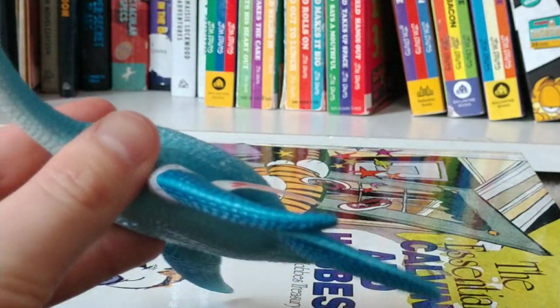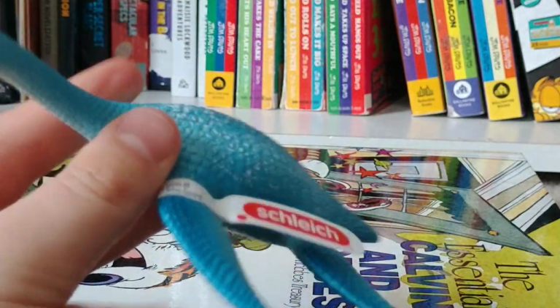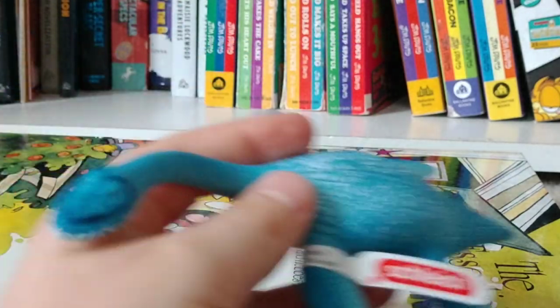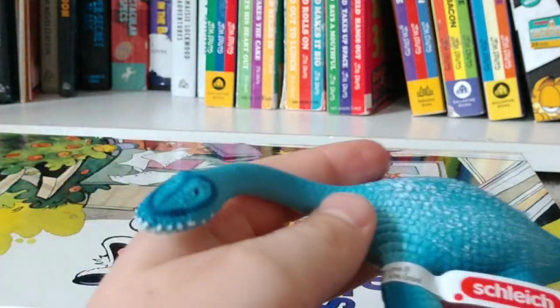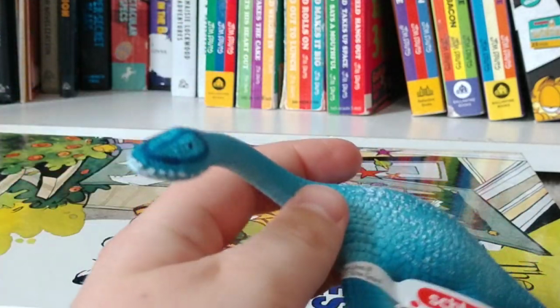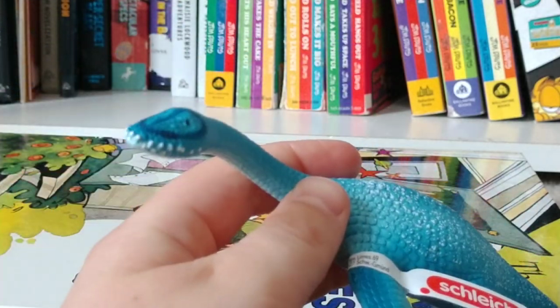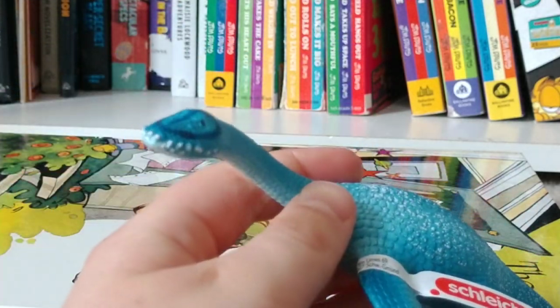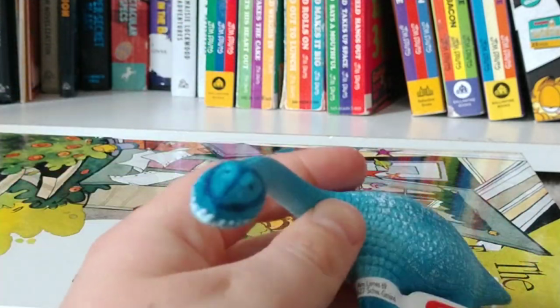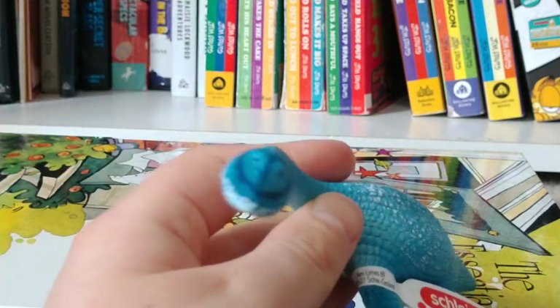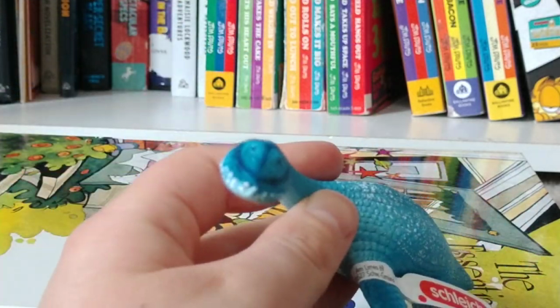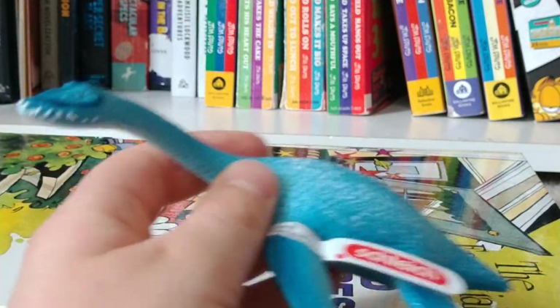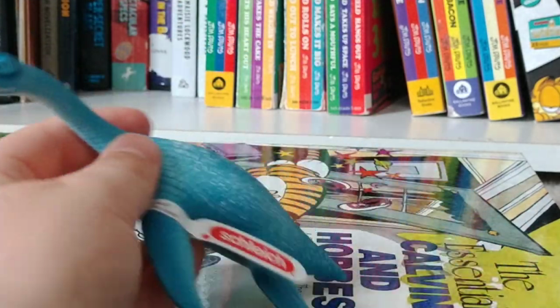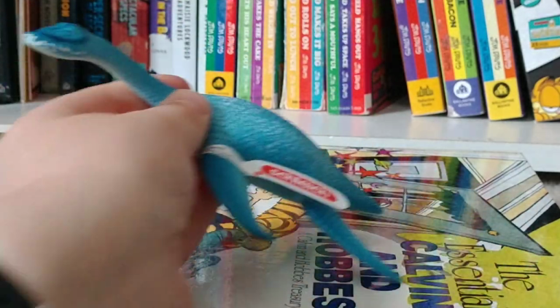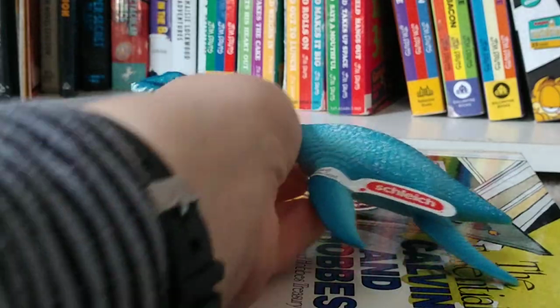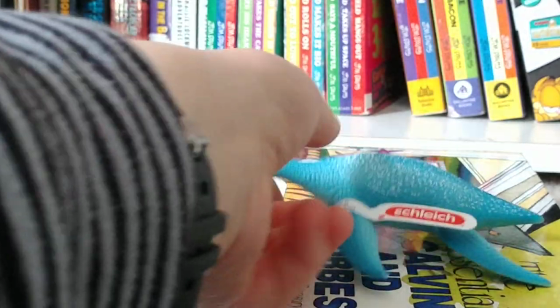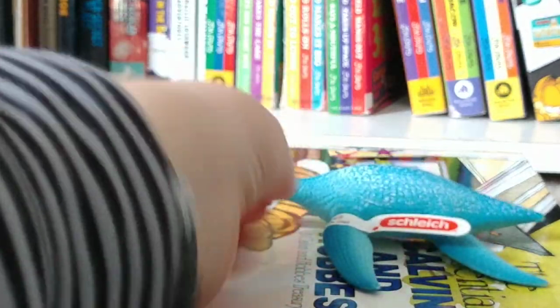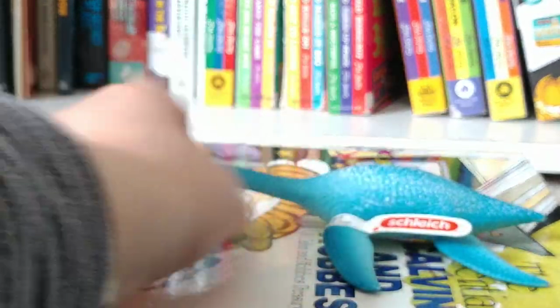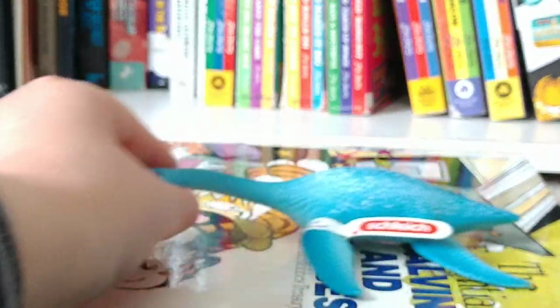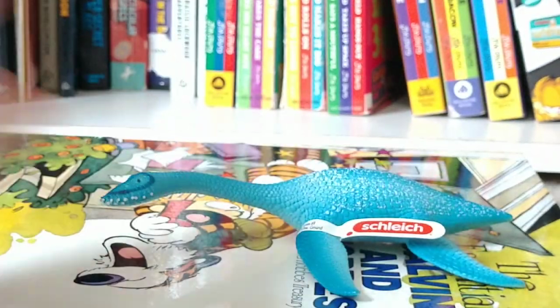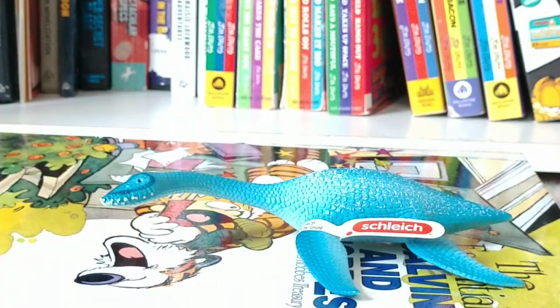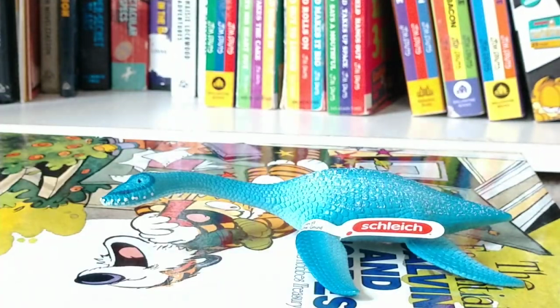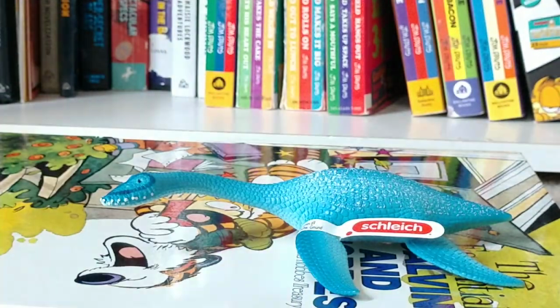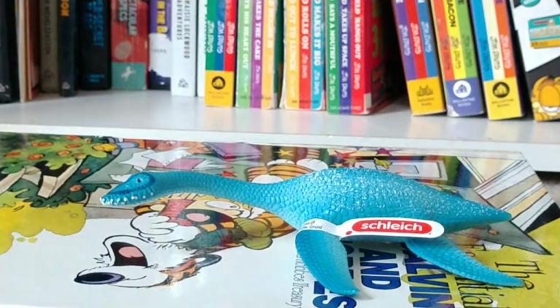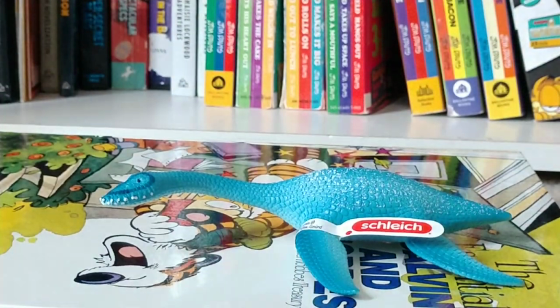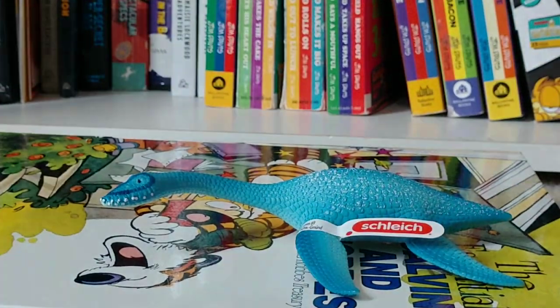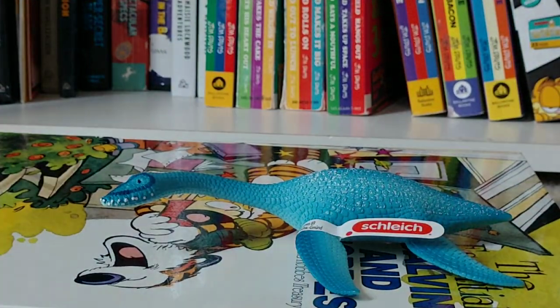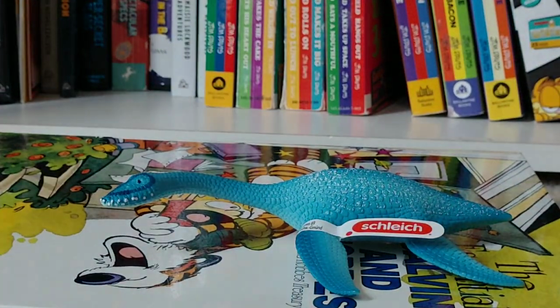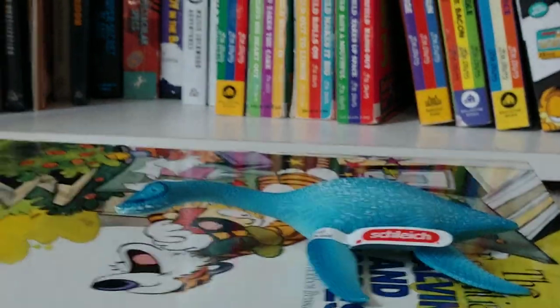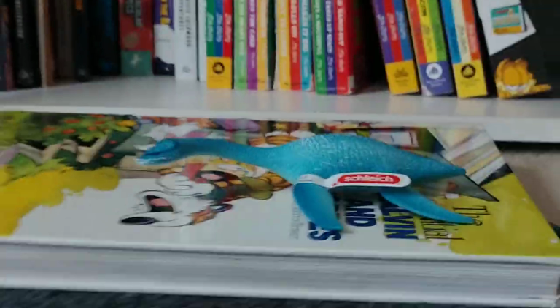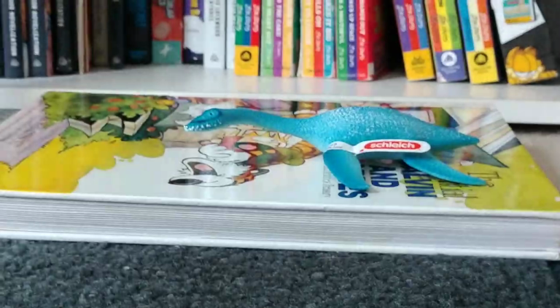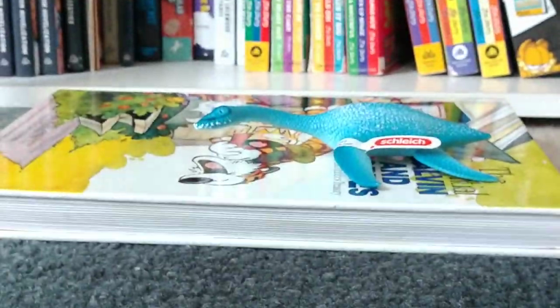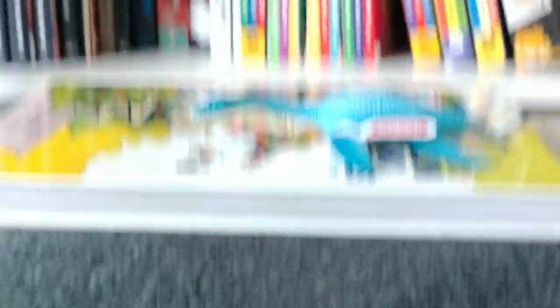I have two other Slyke dinosaurs. They're kind of expensive. That's why I don't tend to get them very often. But let me just show you them right now.